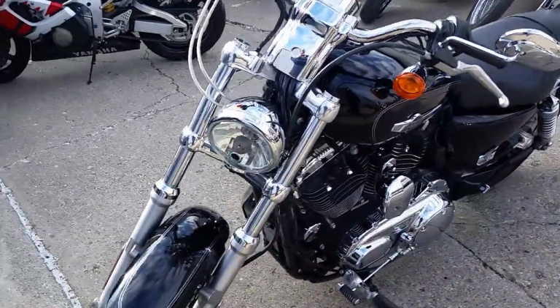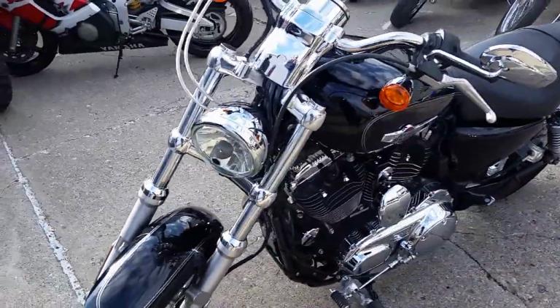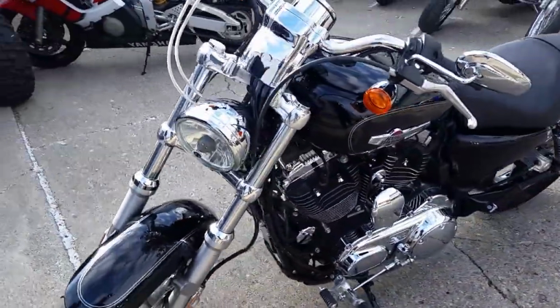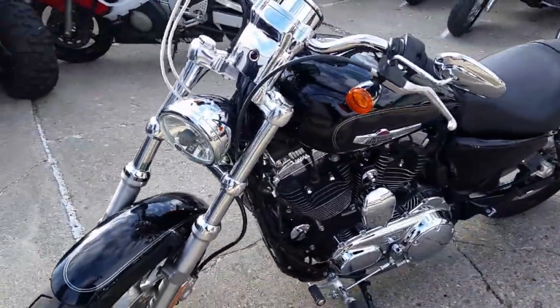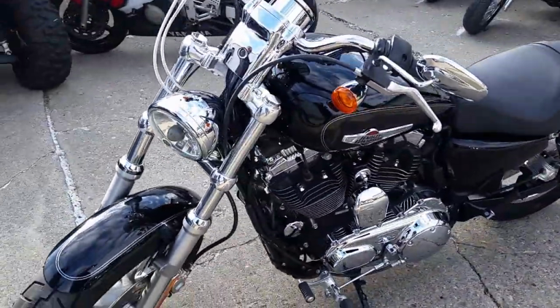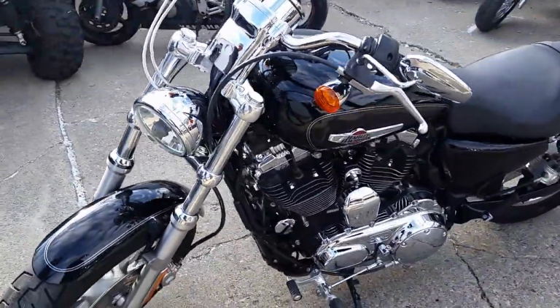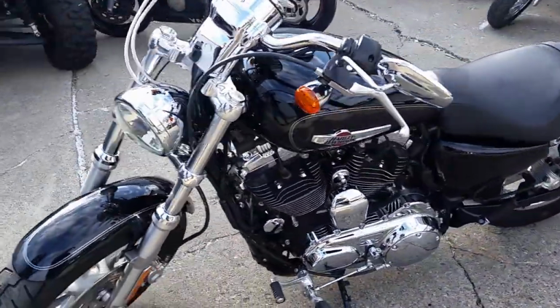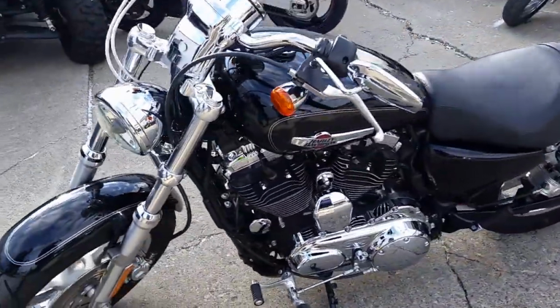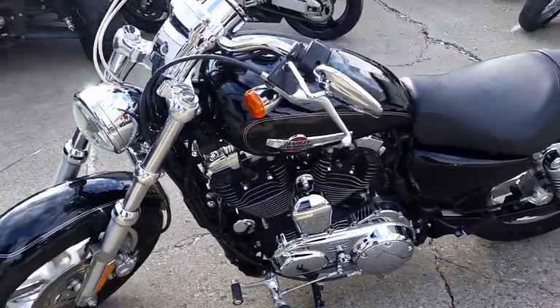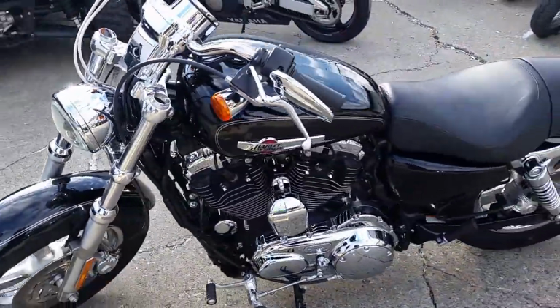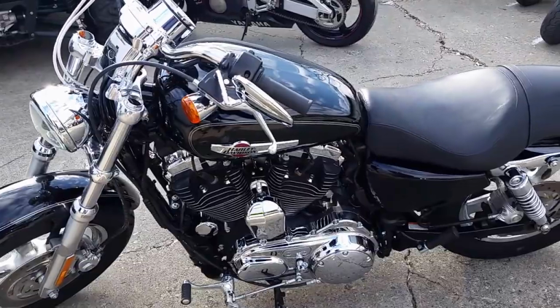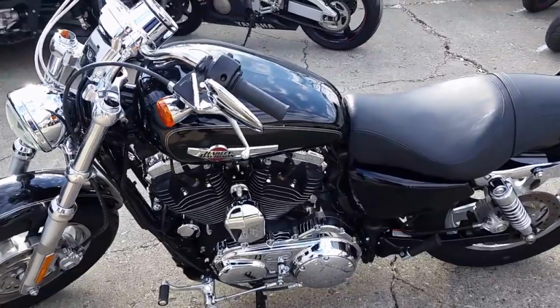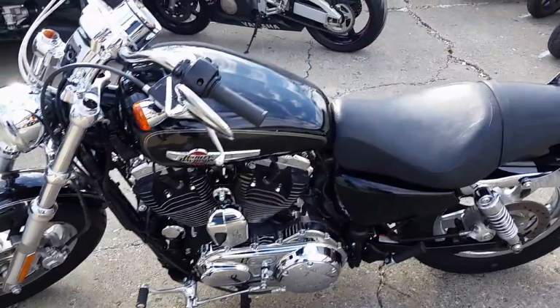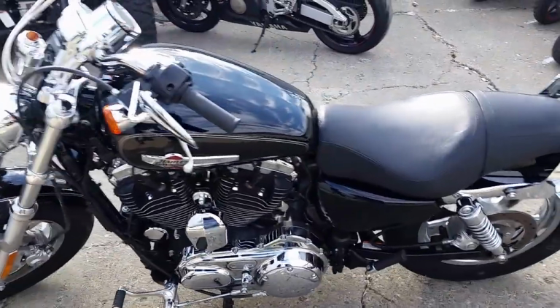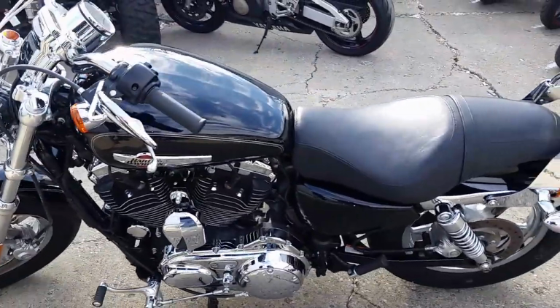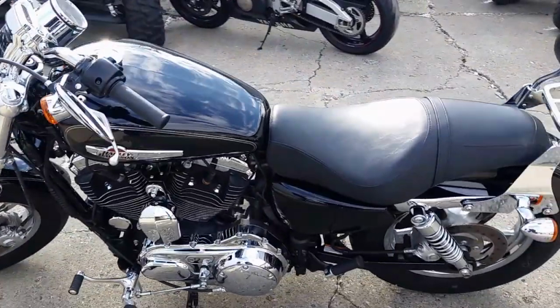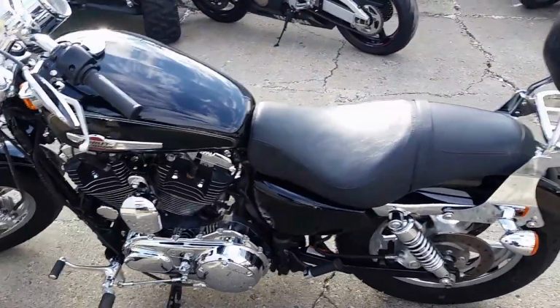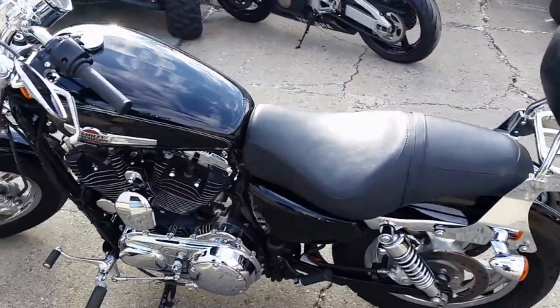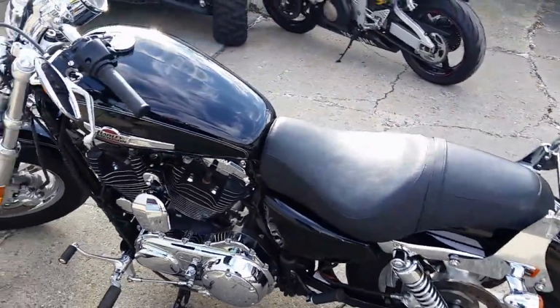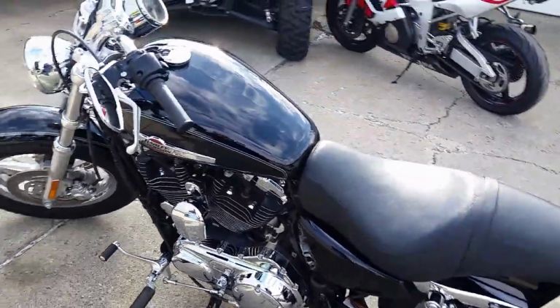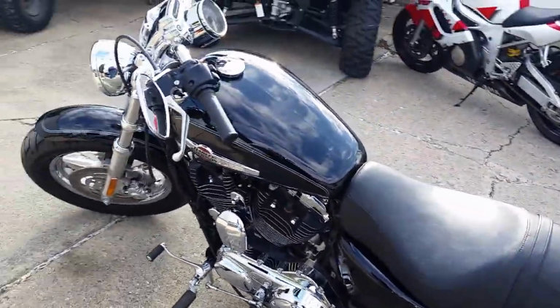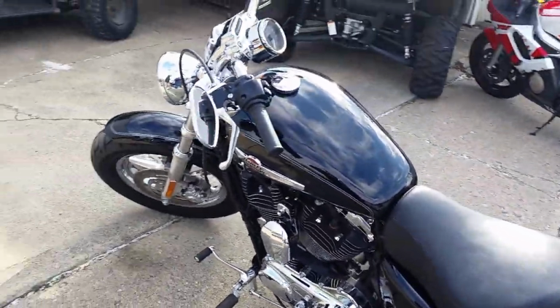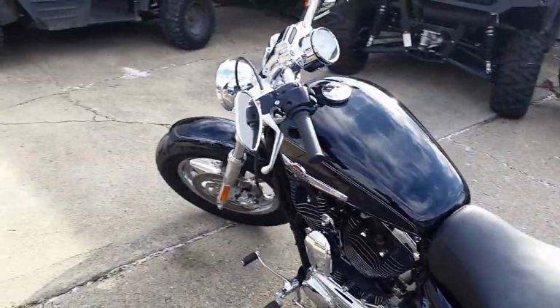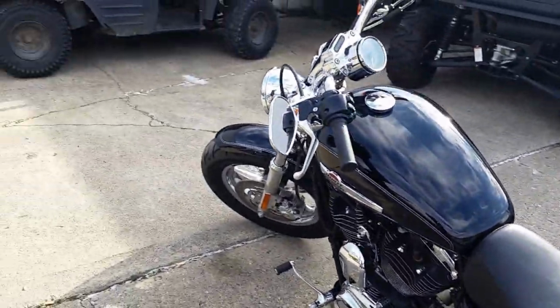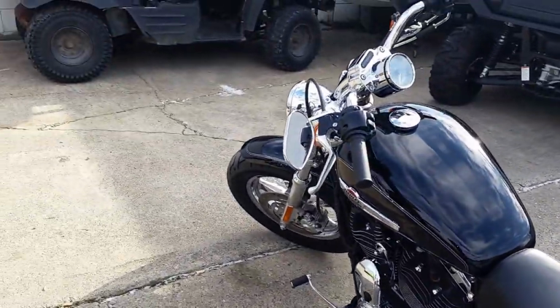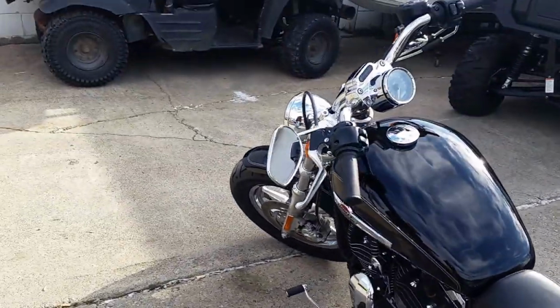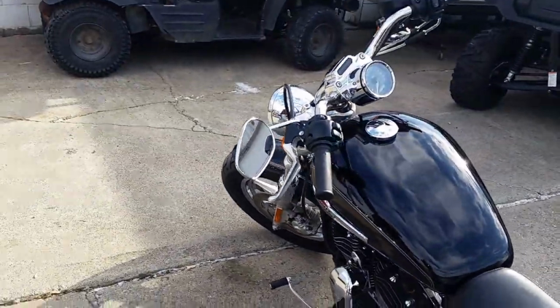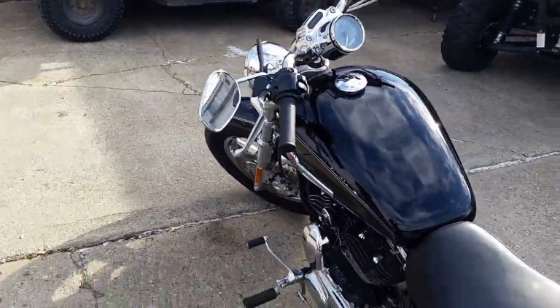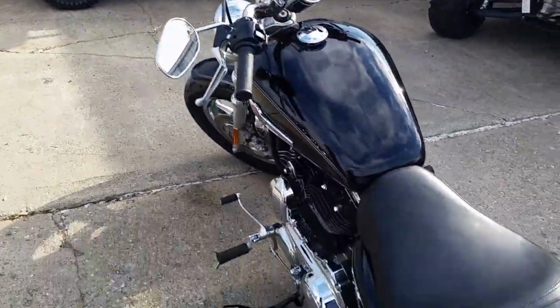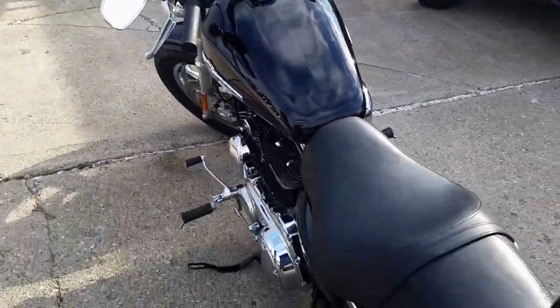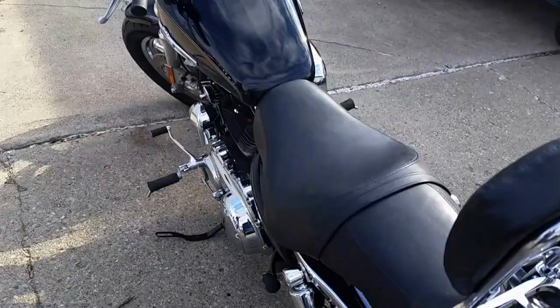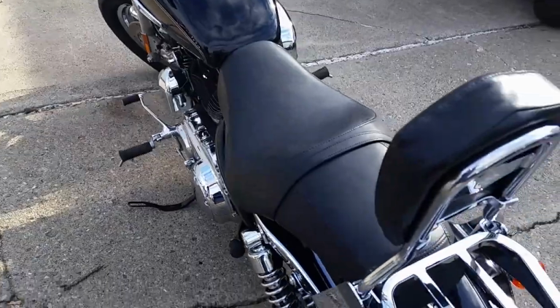Liquid black, loaded up with a ton of chrome. It's got a backrest and luggage rack. You guys can hit the open road on the Sportster for $7,900 or $149 a month.